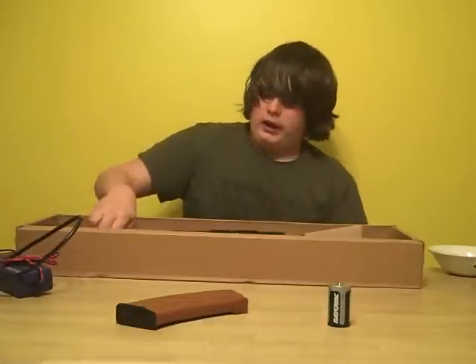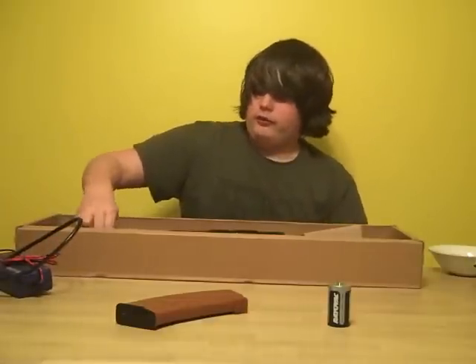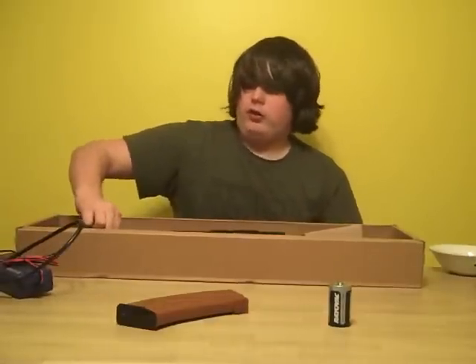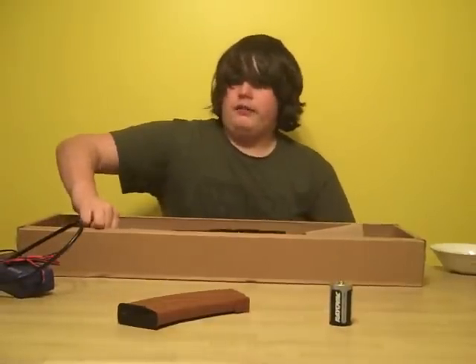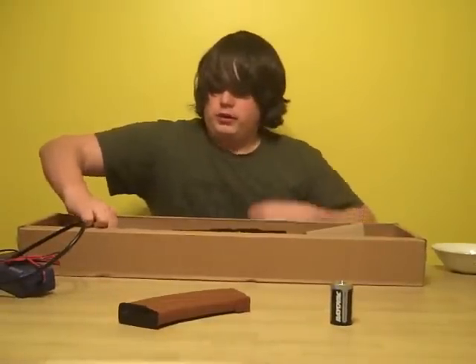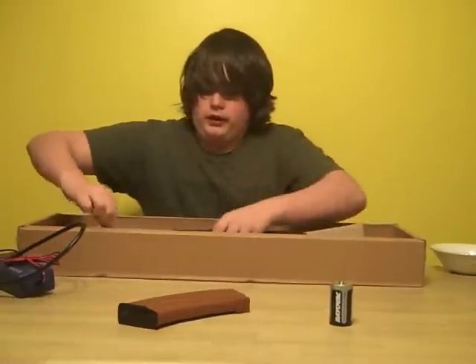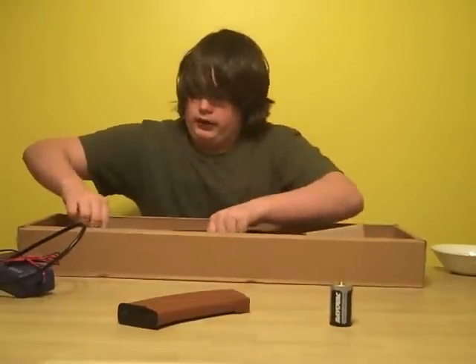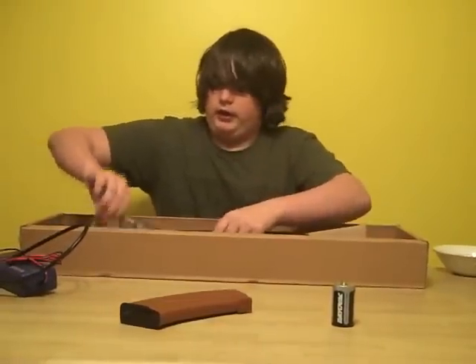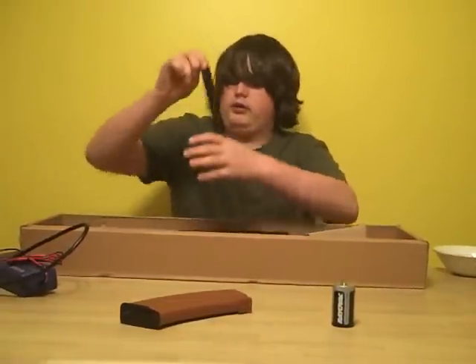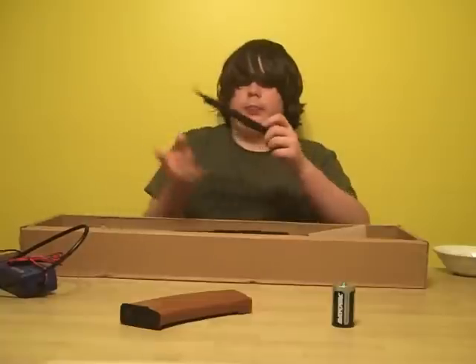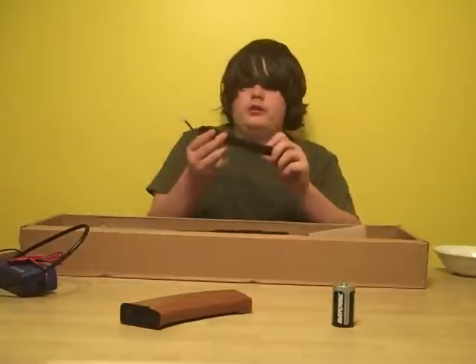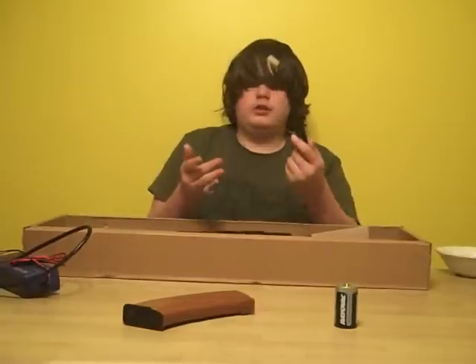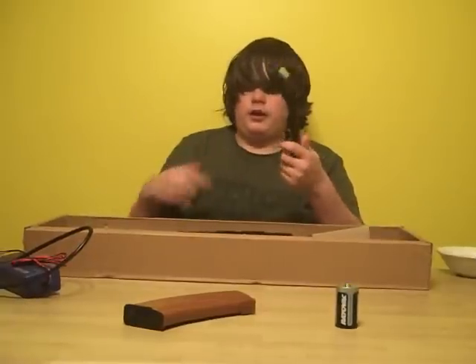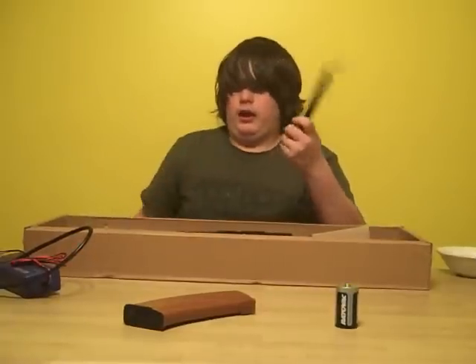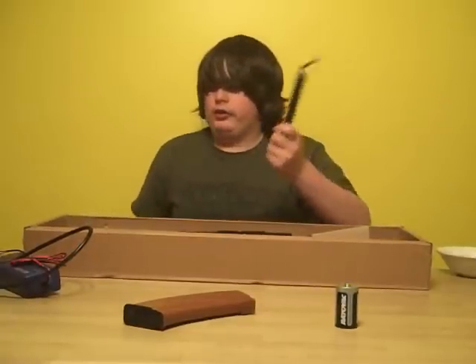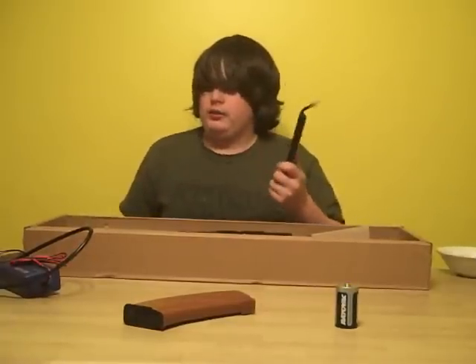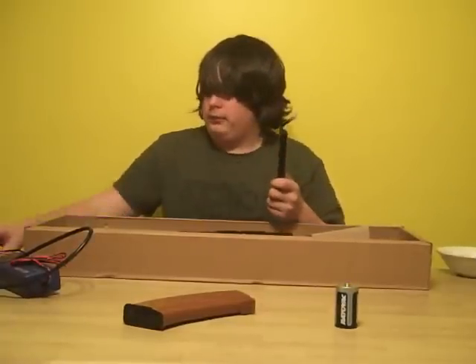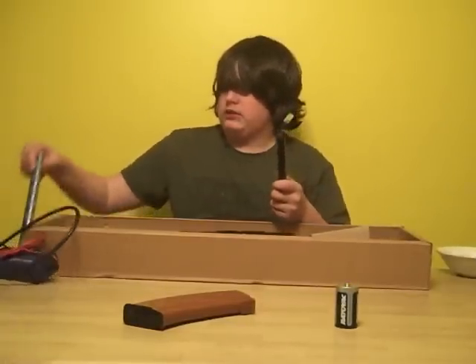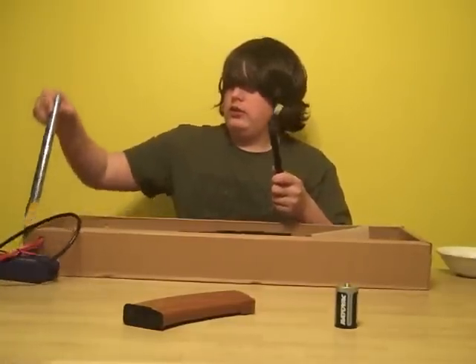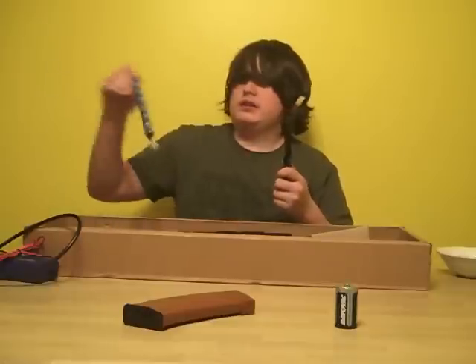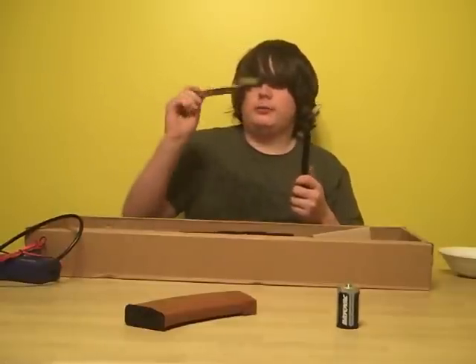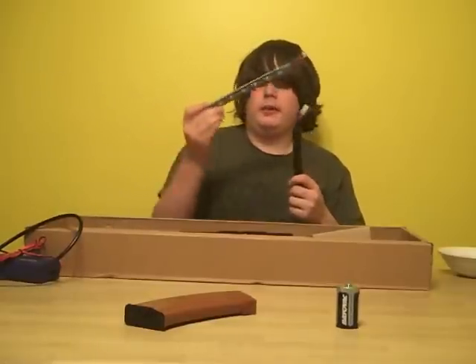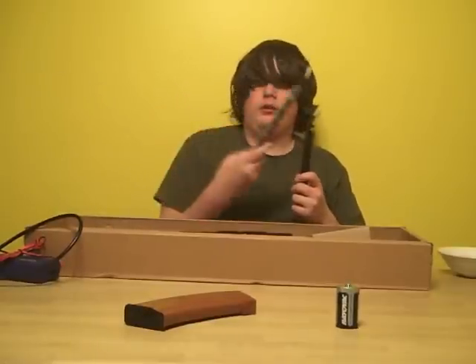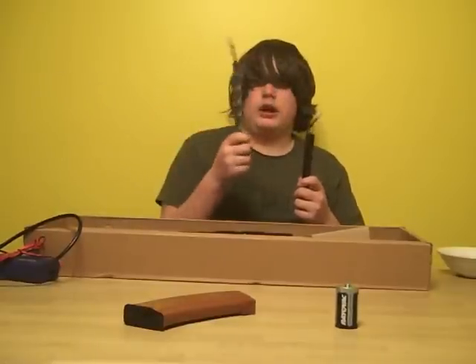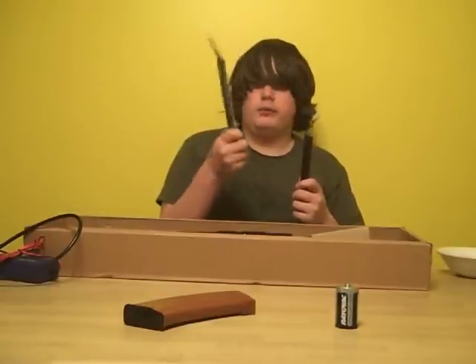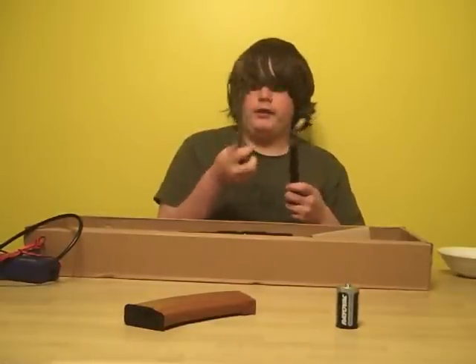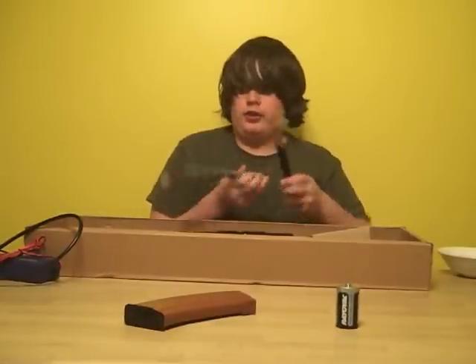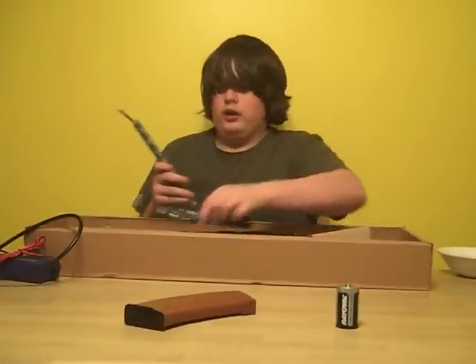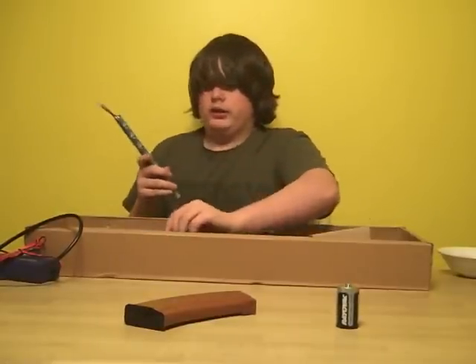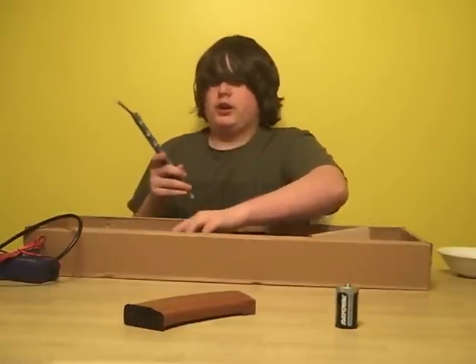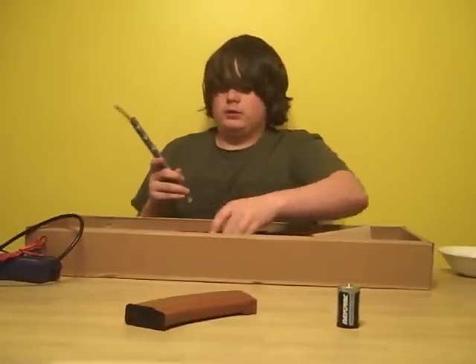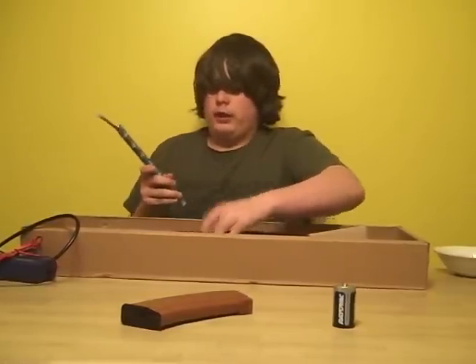It comes with an 8.4 volt, 1100 mAh battery. It's an okay battery, but I don't use it. I use a 9.6 volt, 600 mAh battery, which I would recommend for this gun to increase the RPMs — phenomenal.